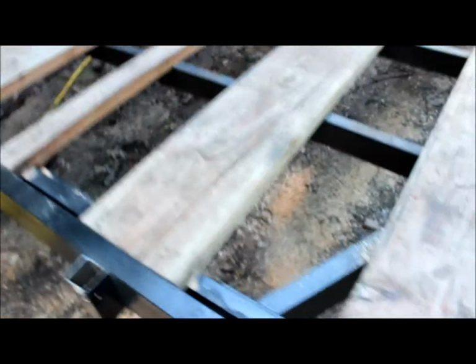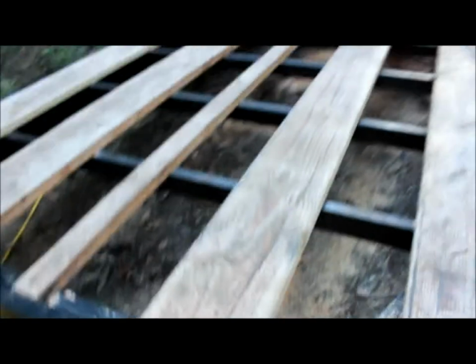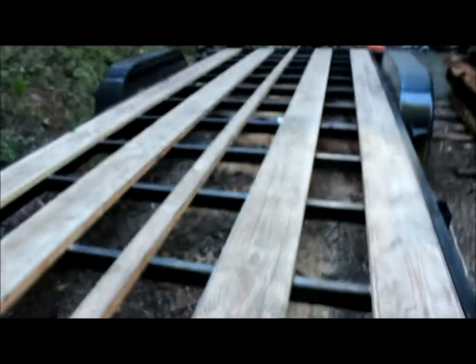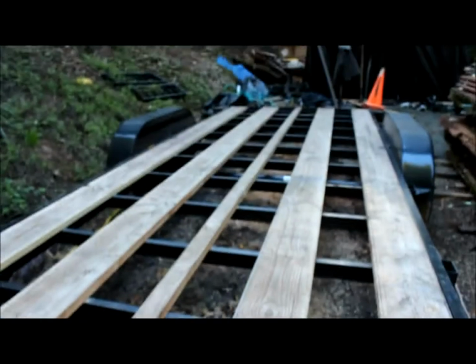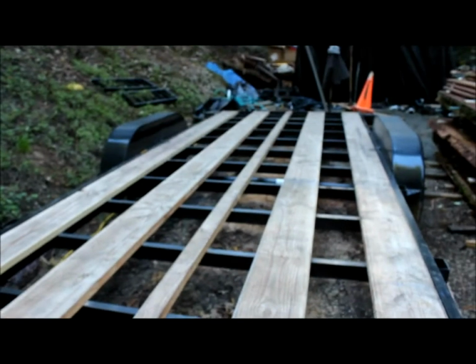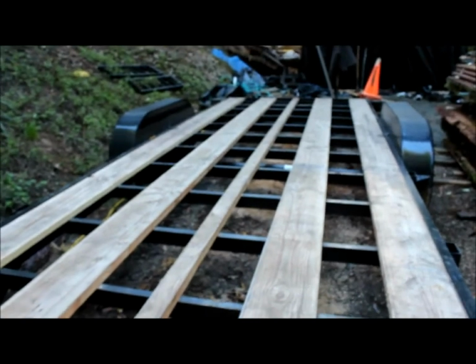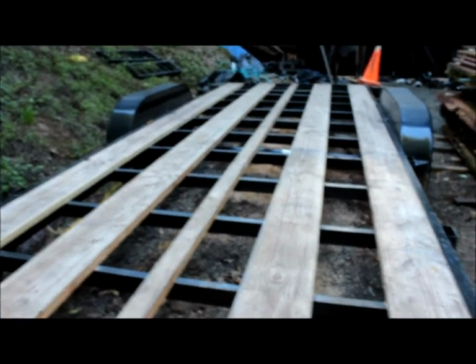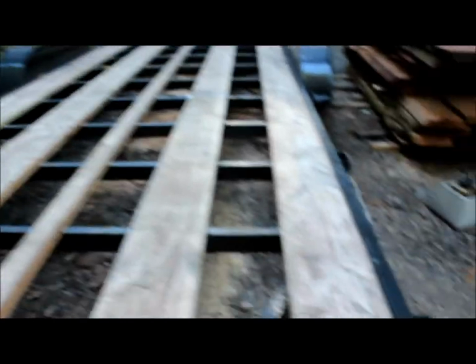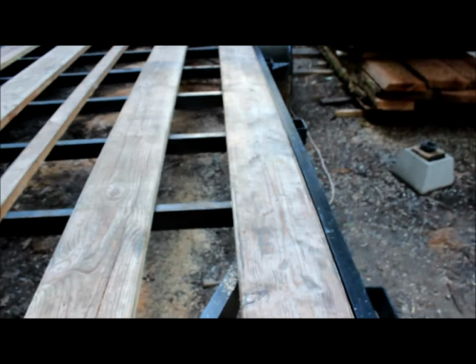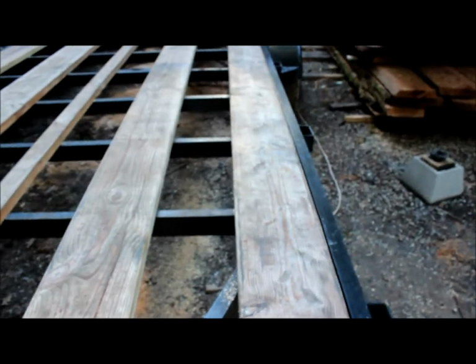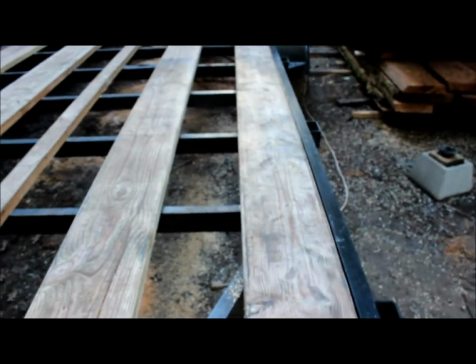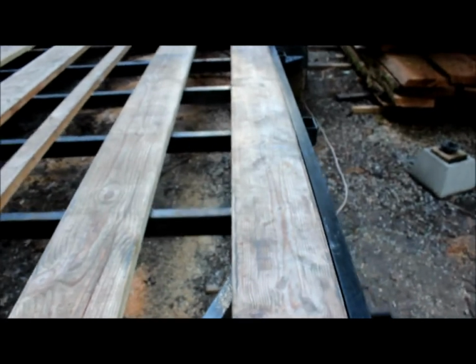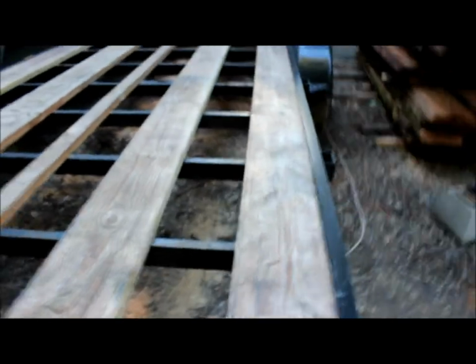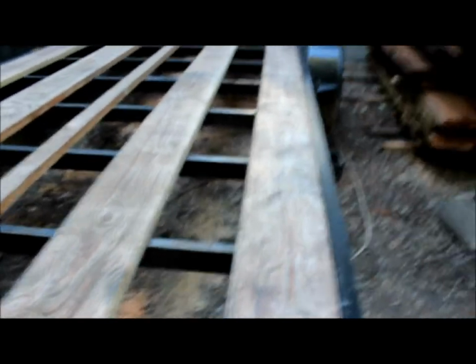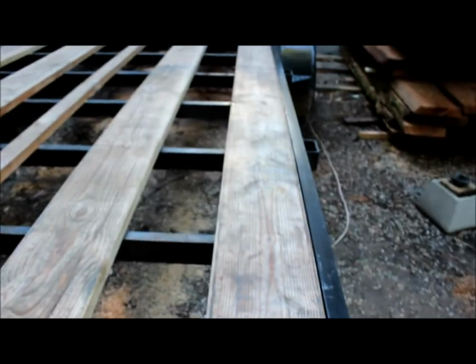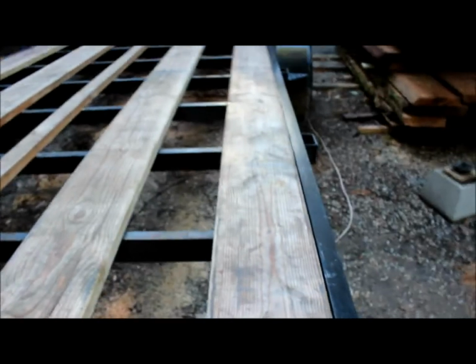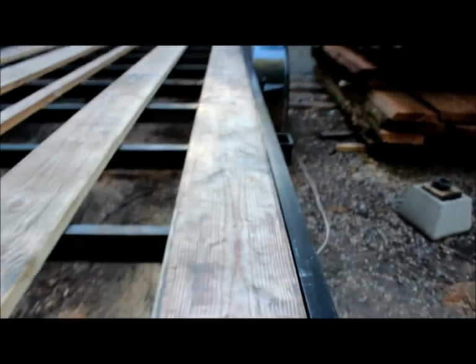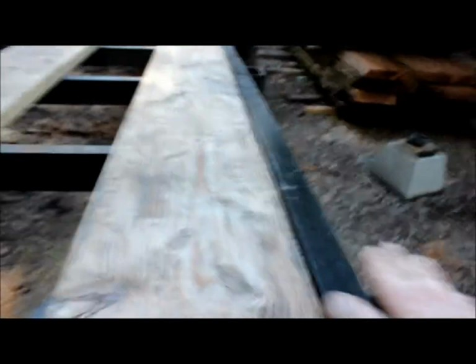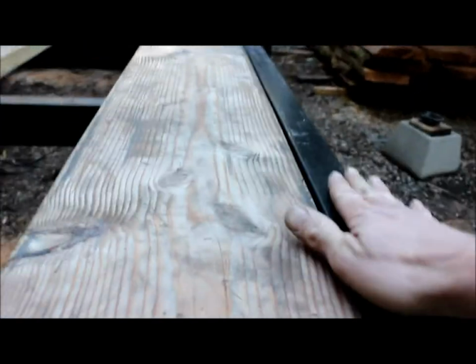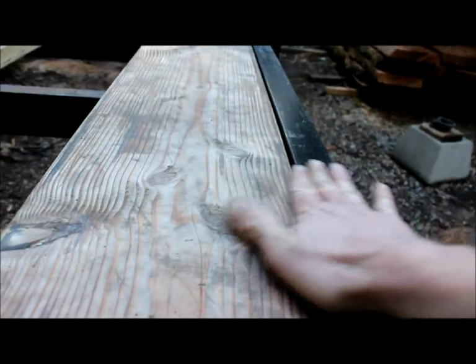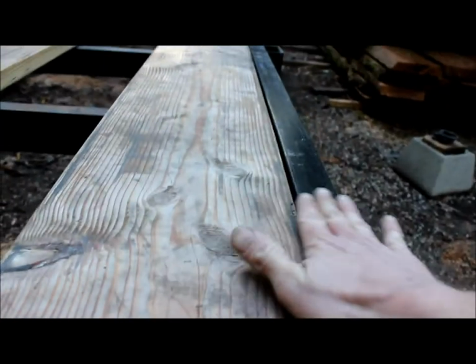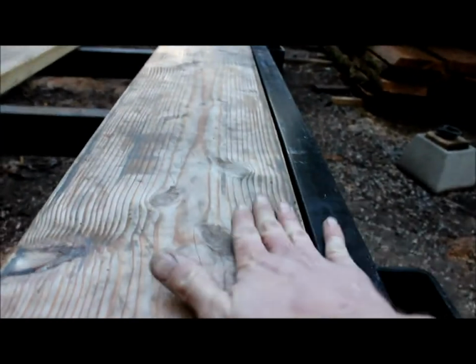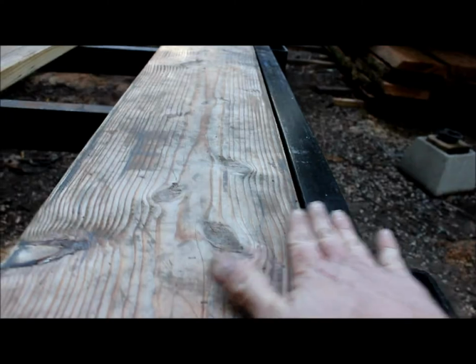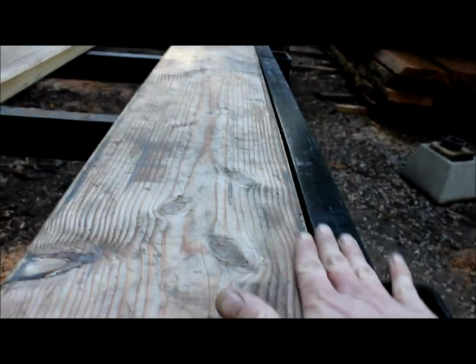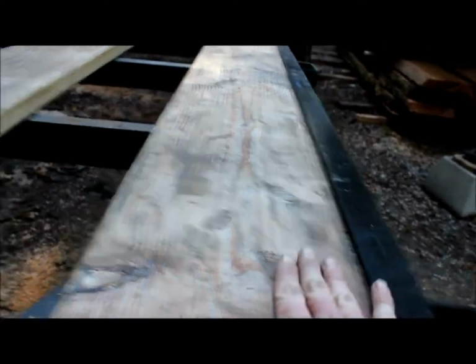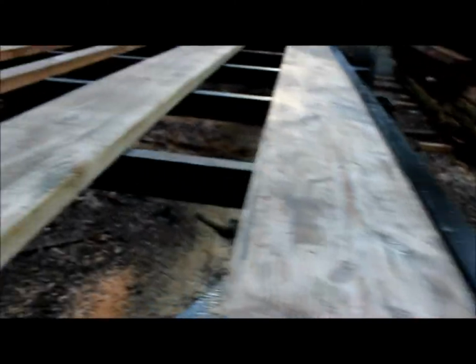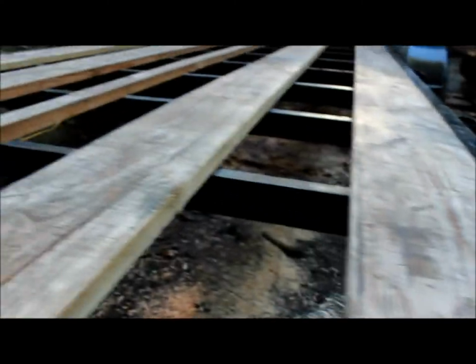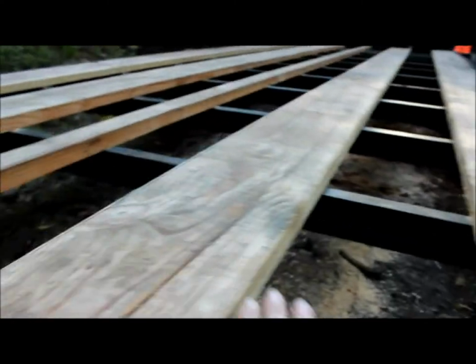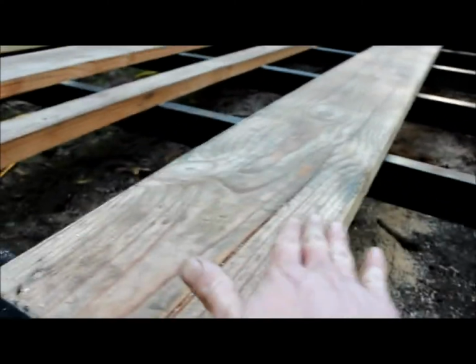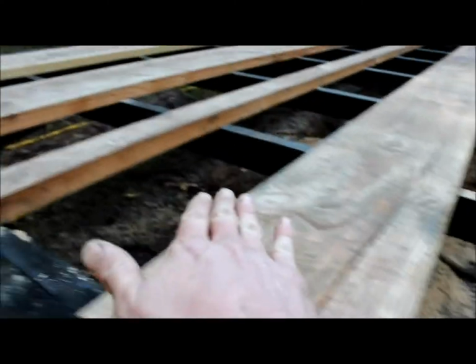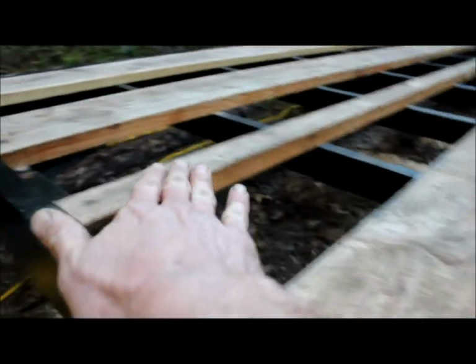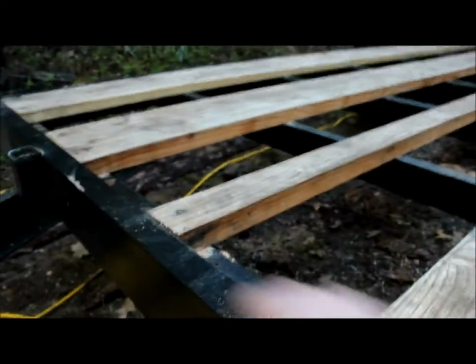As you can see, we've pulled off every other board. These boards that are remaining we sent through a surface planer to make sure that the surface is flush with the frame of the trailer and flush evenly all the way across.